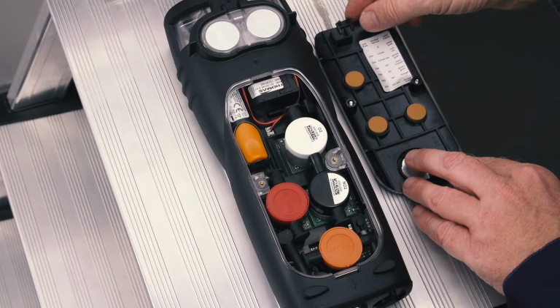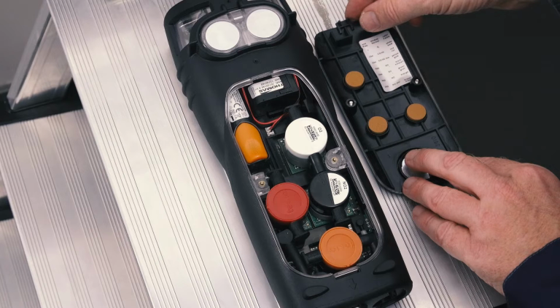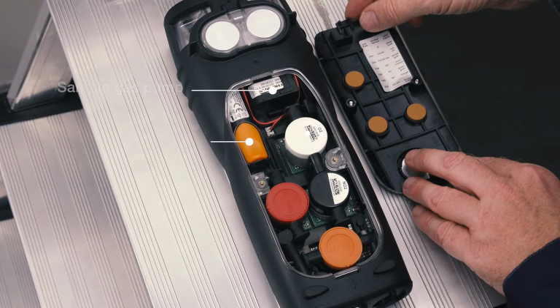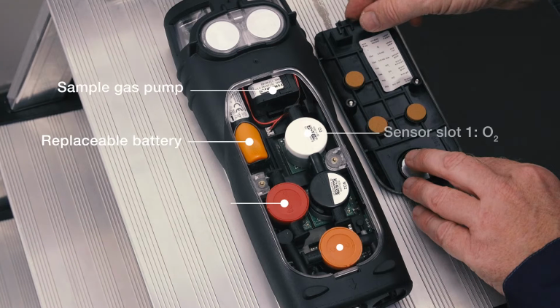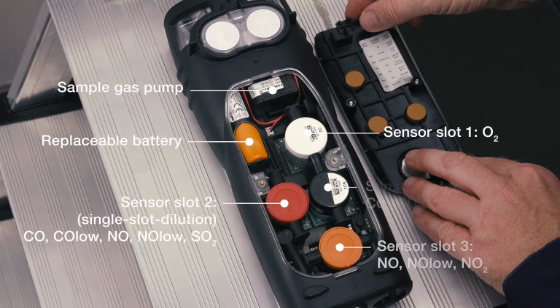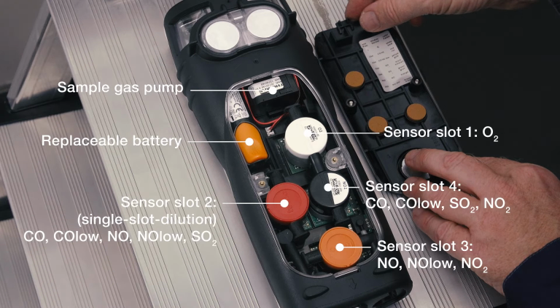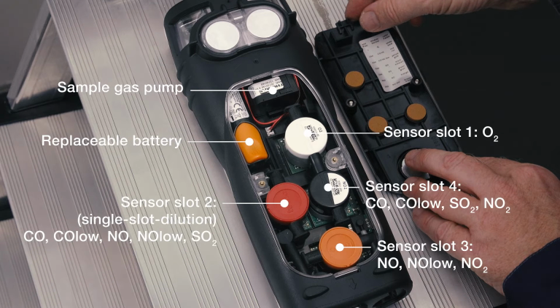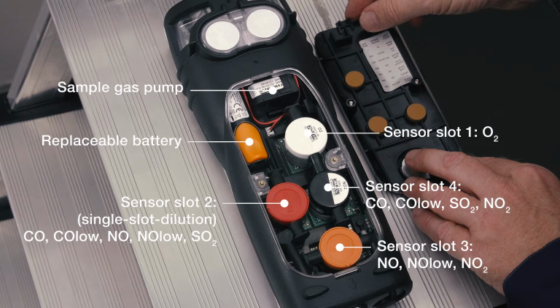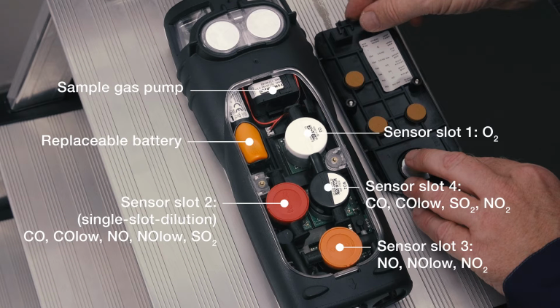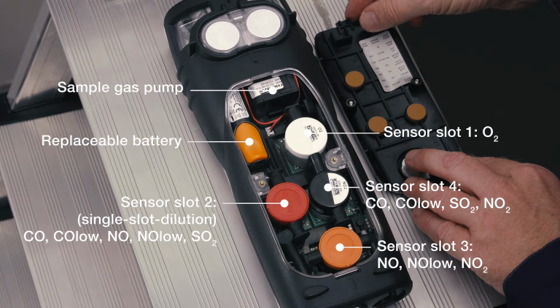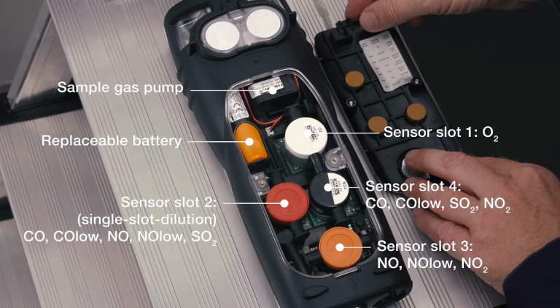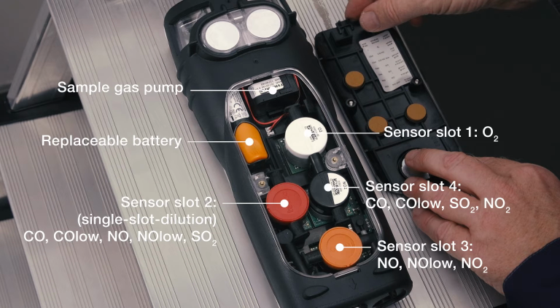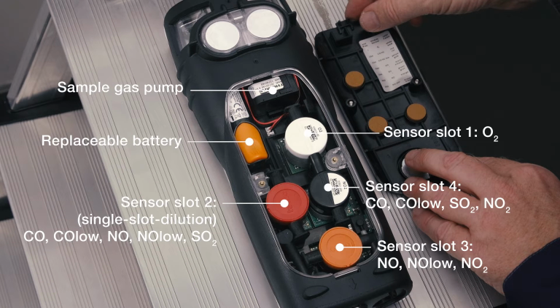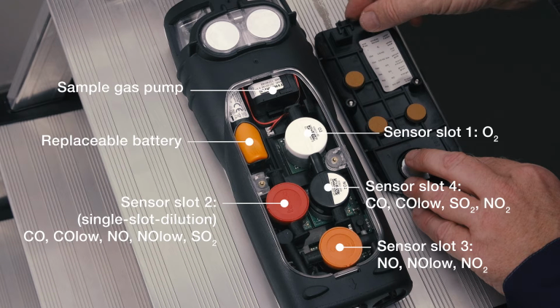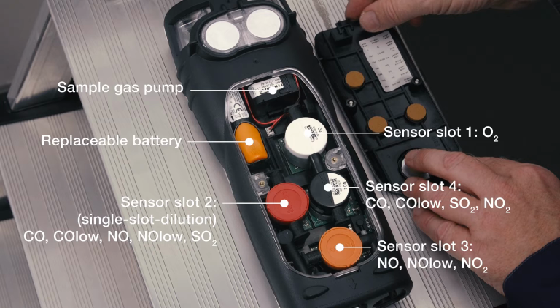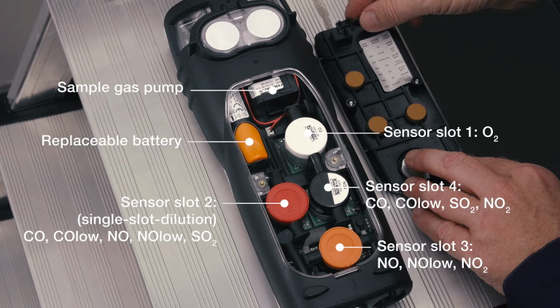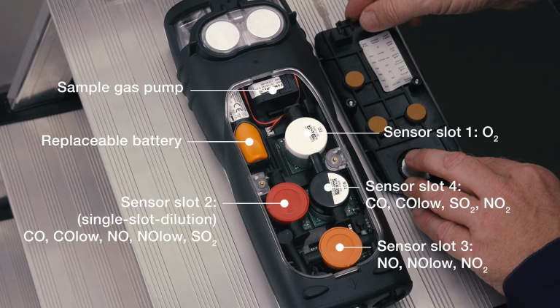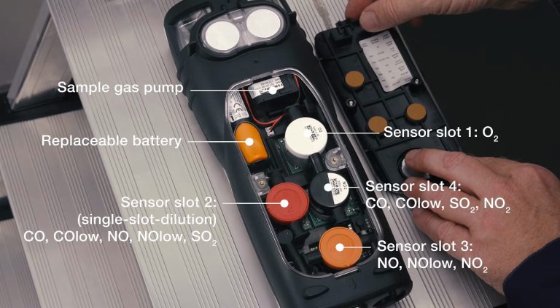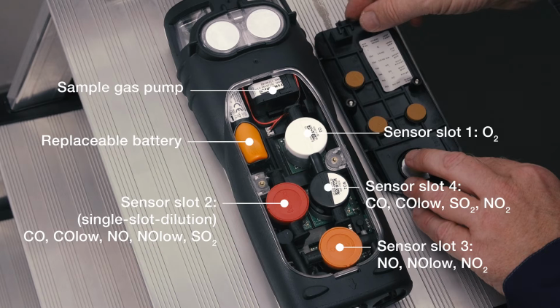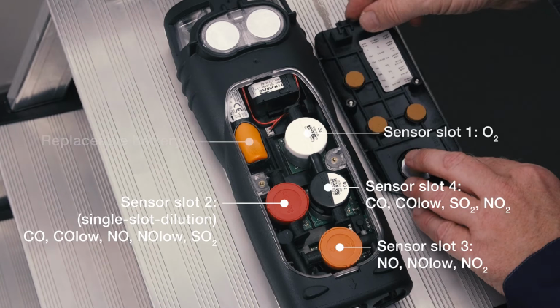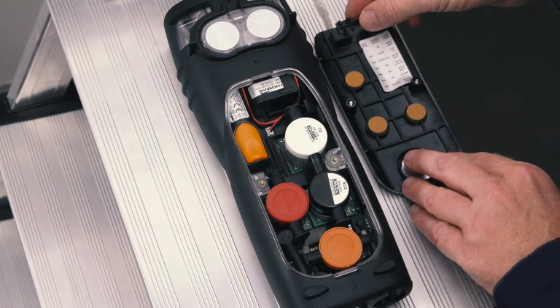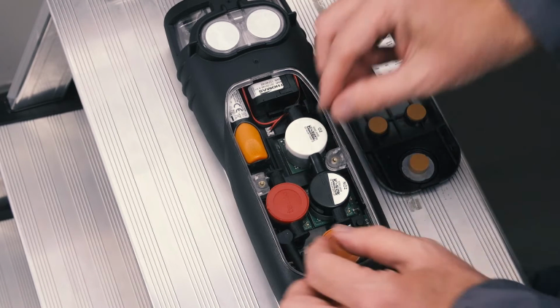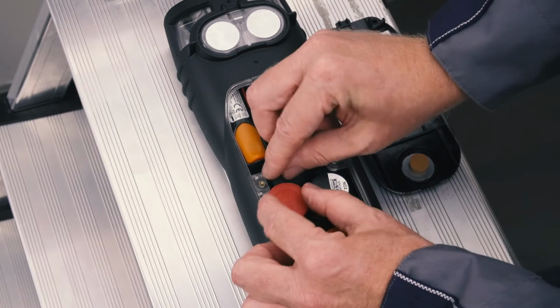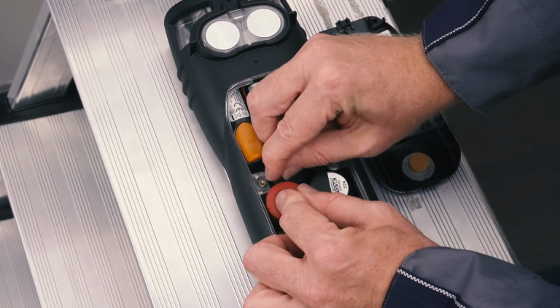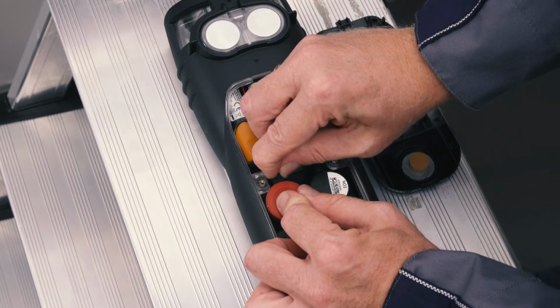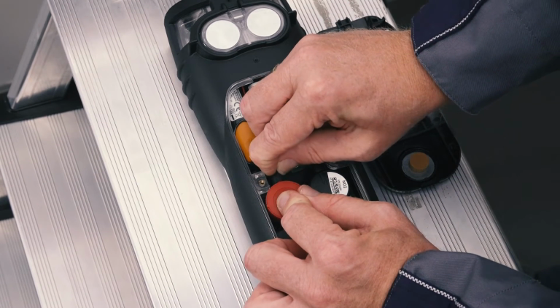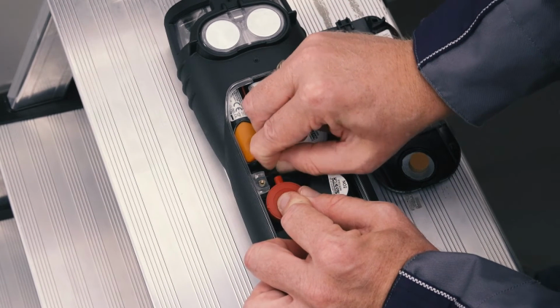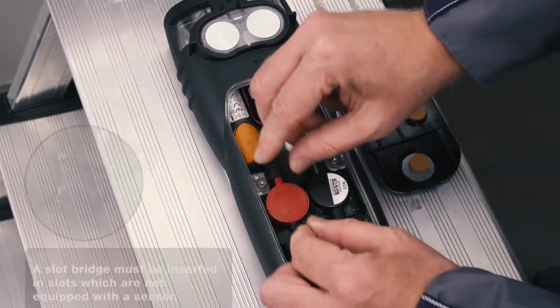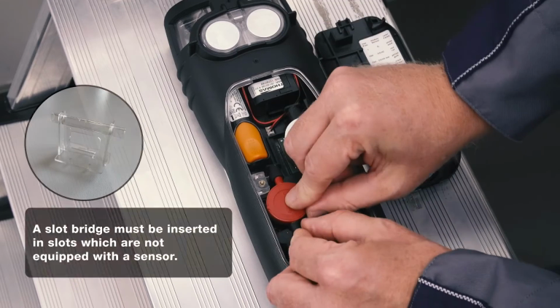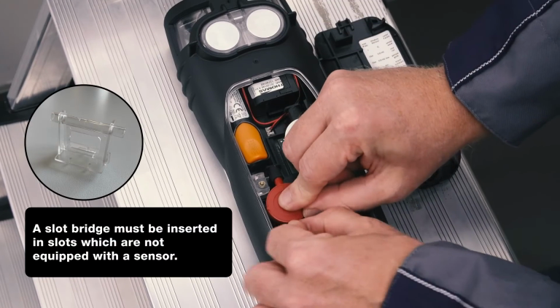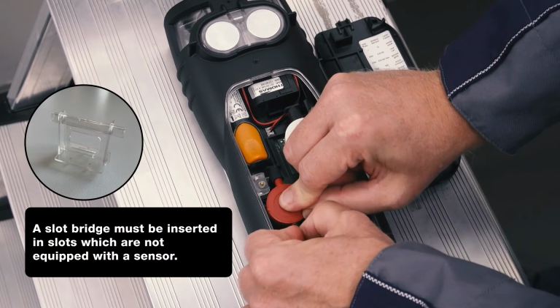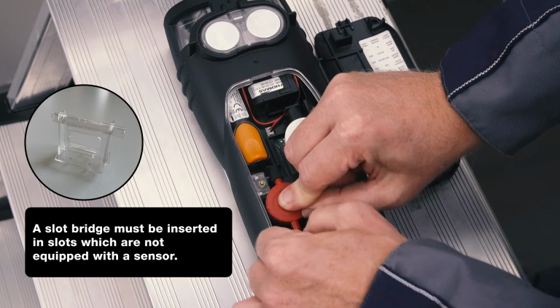In order to achieve a longer sensor lifetime, it is recommended to place the CO sensor in slot 2 for measurements with unexpectedly high CO concentrations.